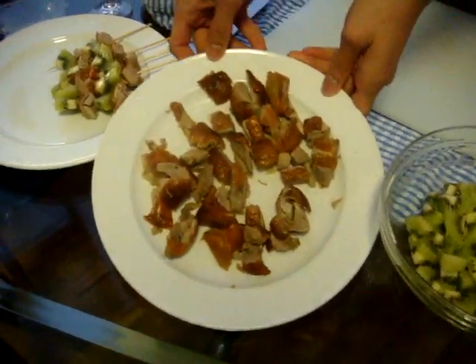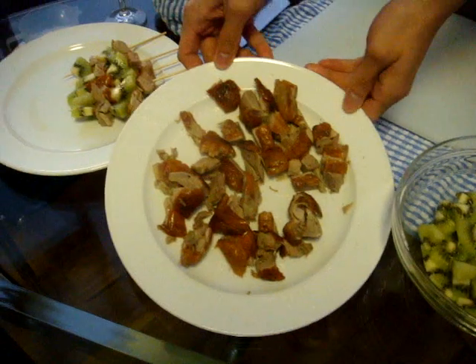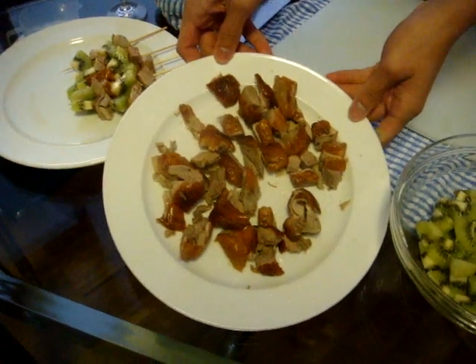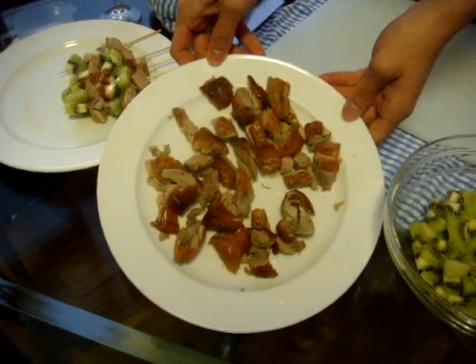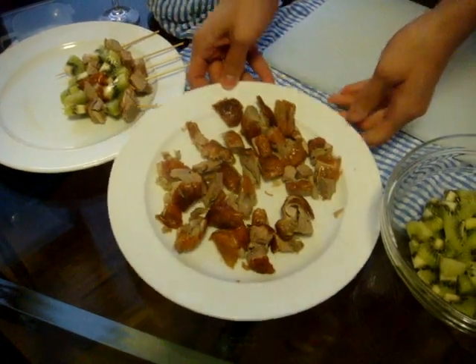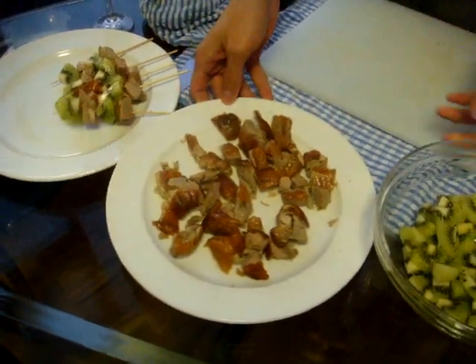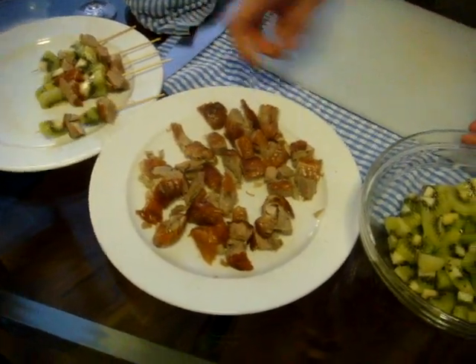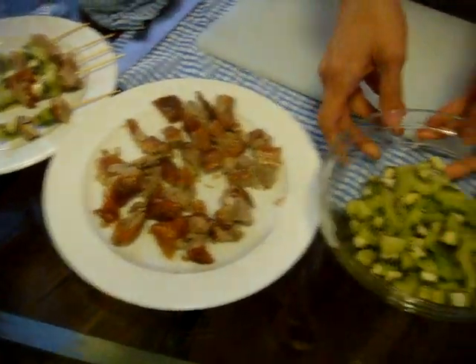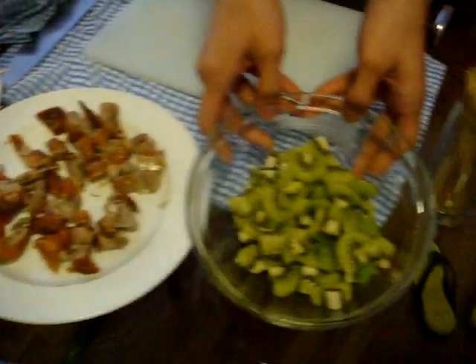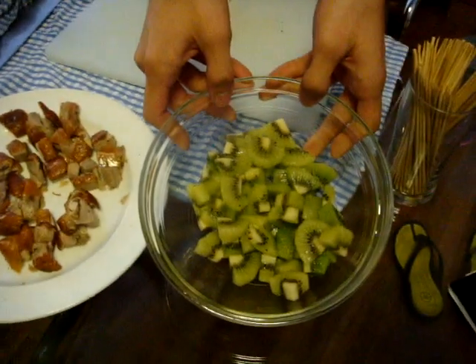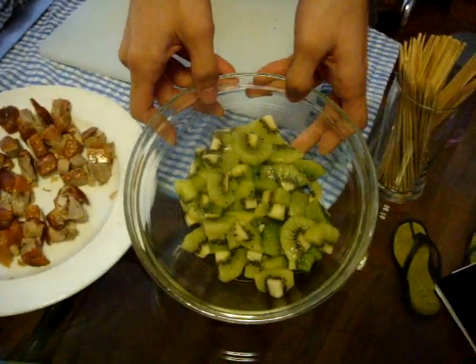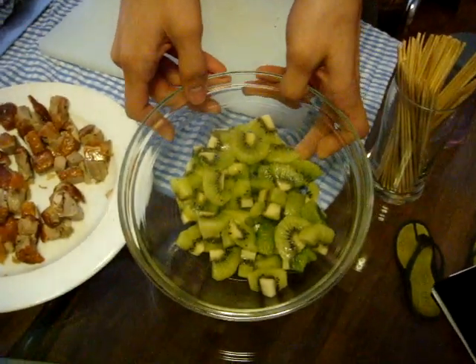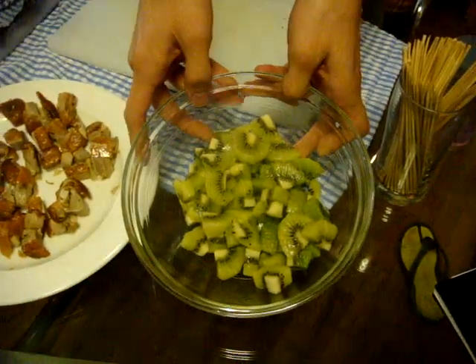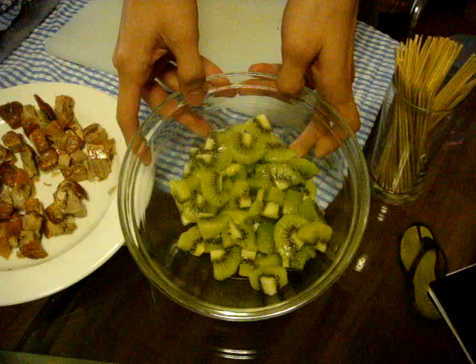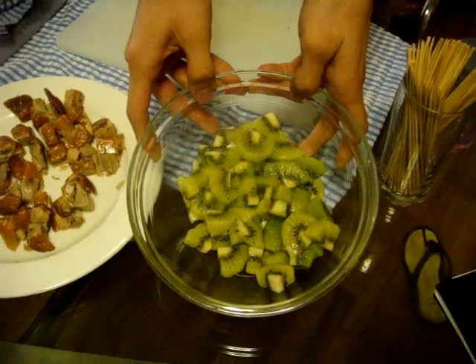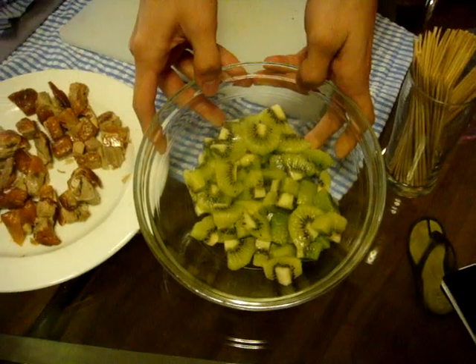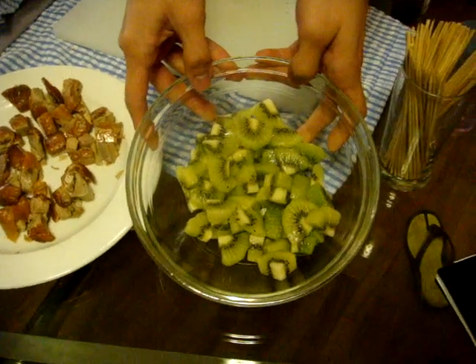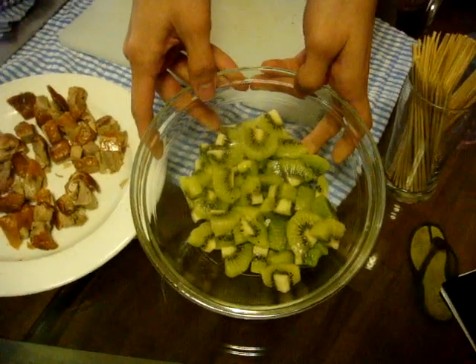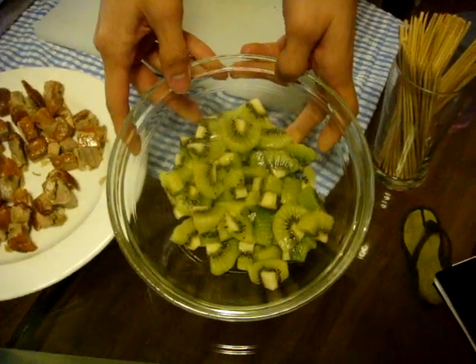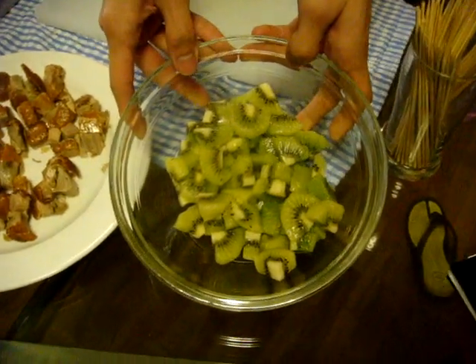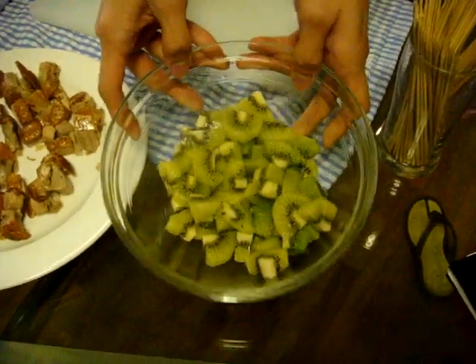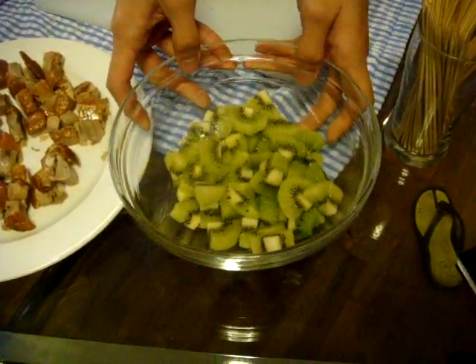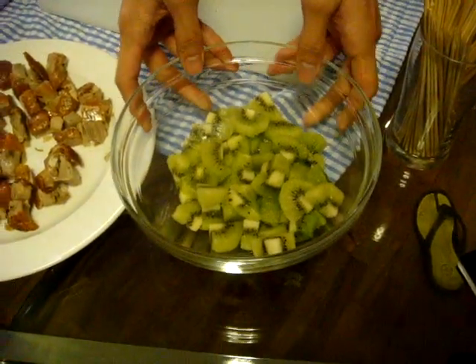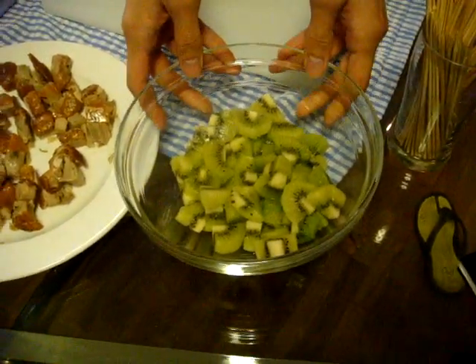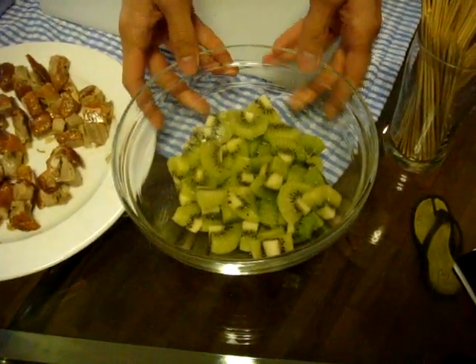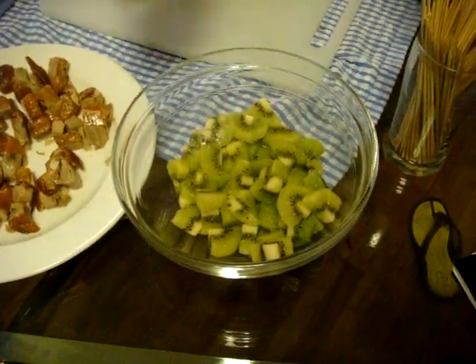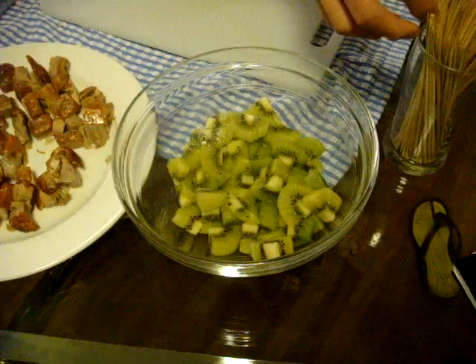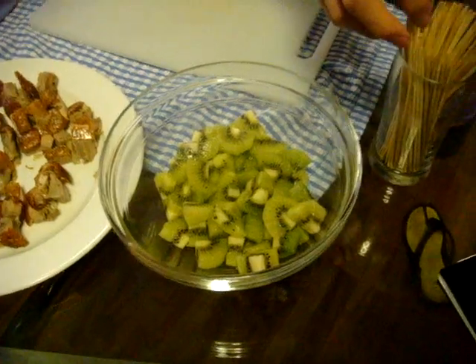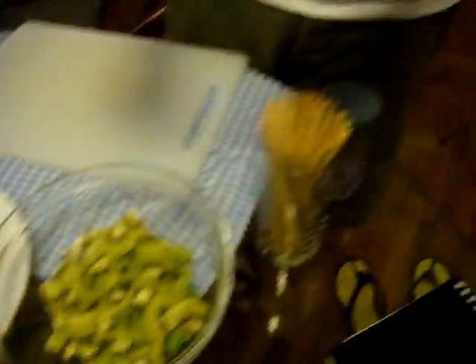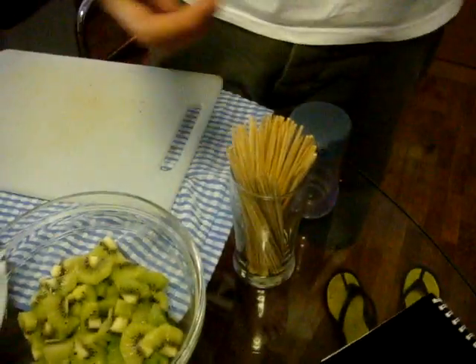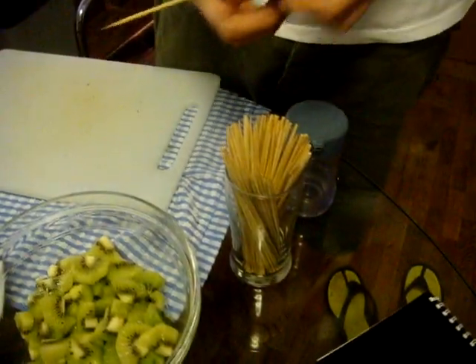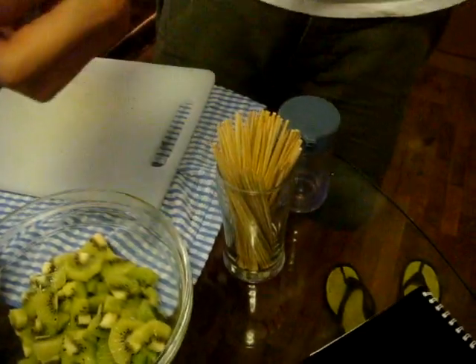Chop it into pieces. And you have the kiwi. Better is golden kiwi but we got no golden so we get kiwi. And slice that into pieces also. Then we have the satay sticks to skew them.